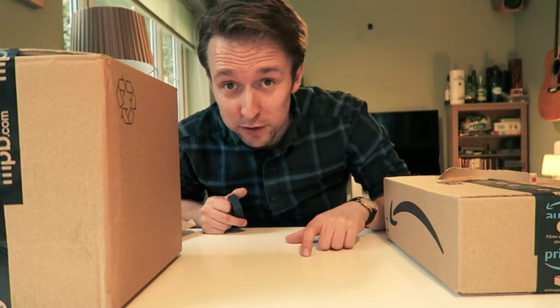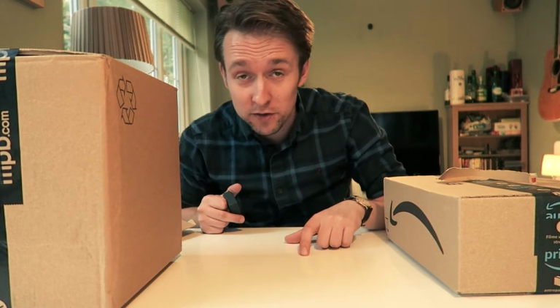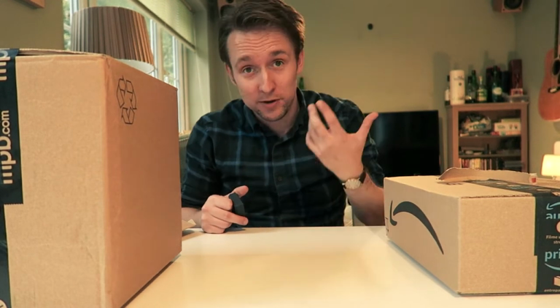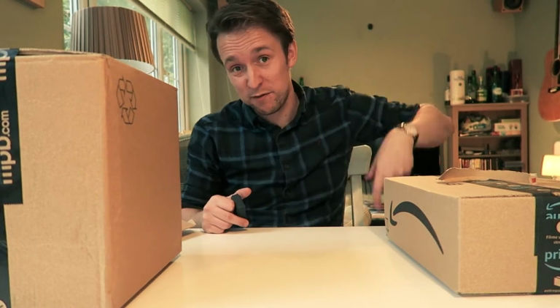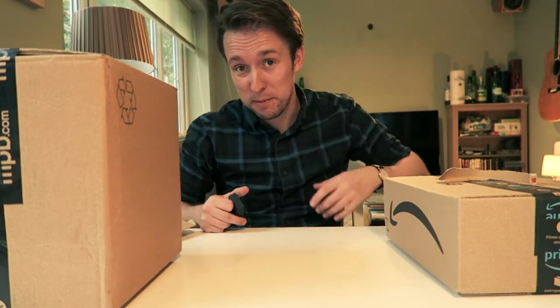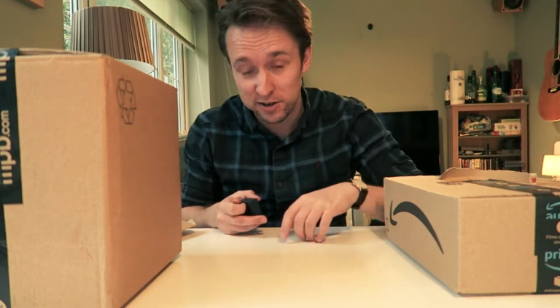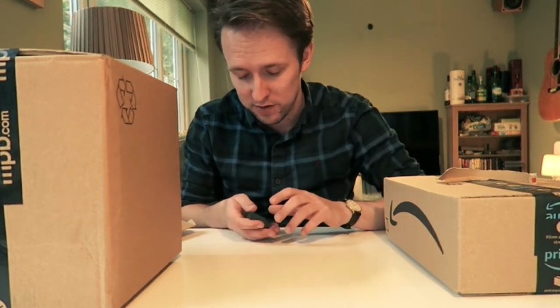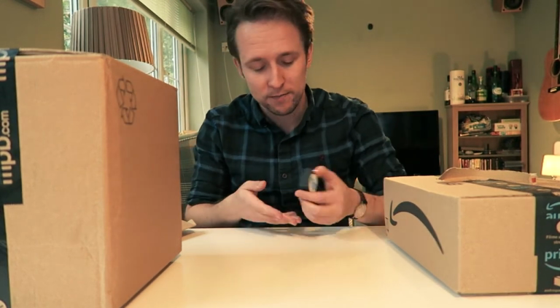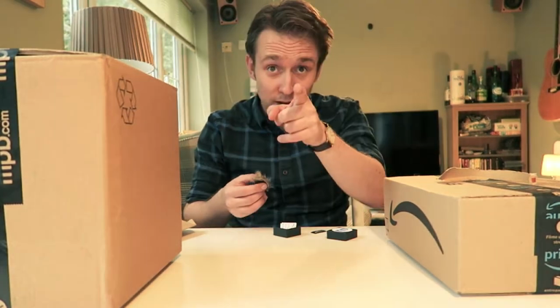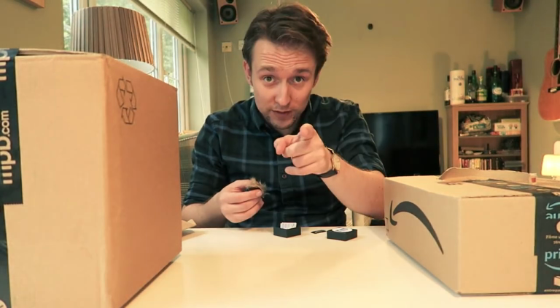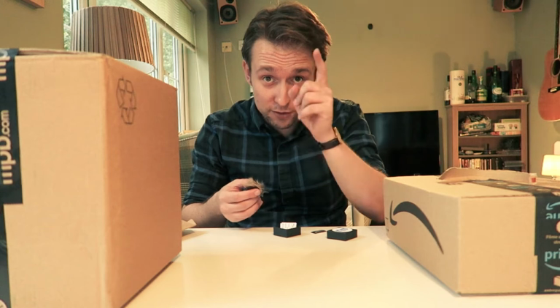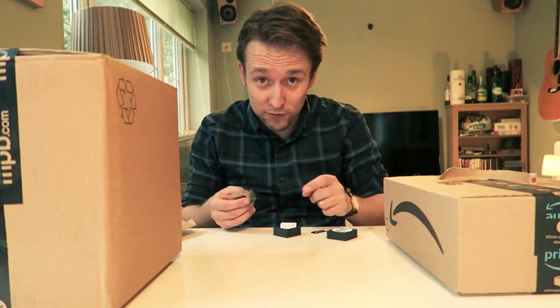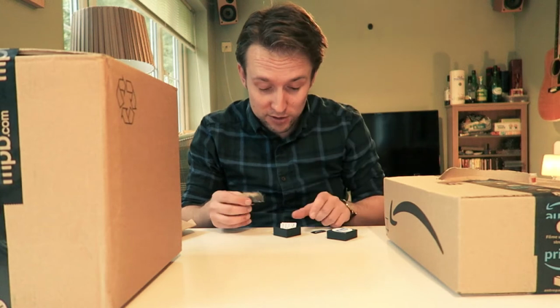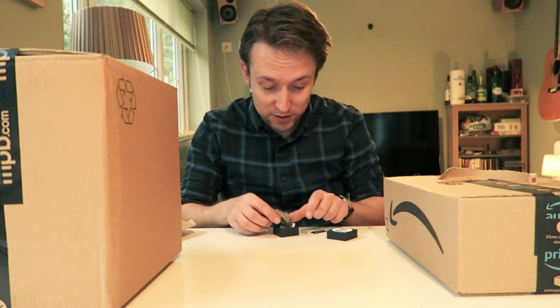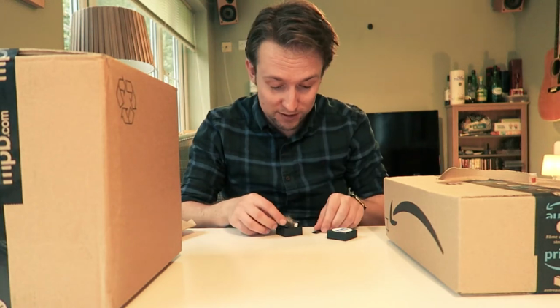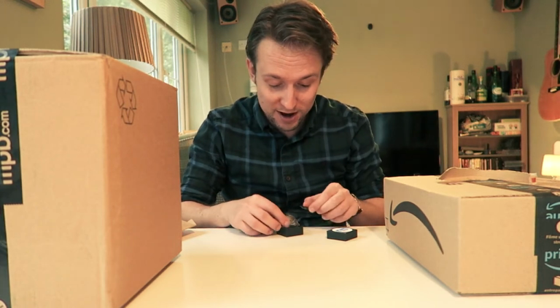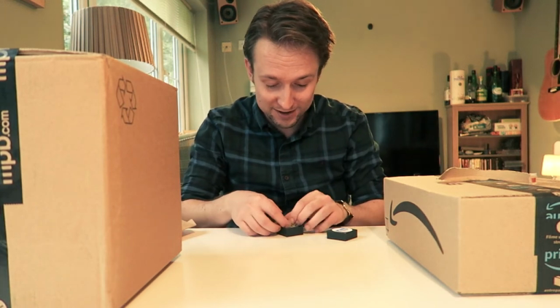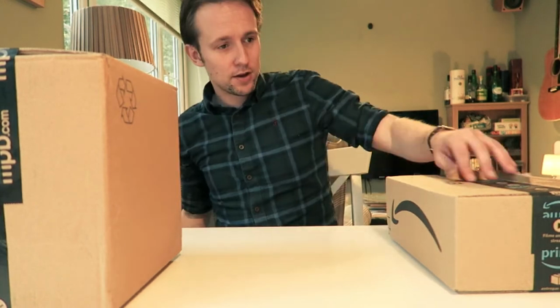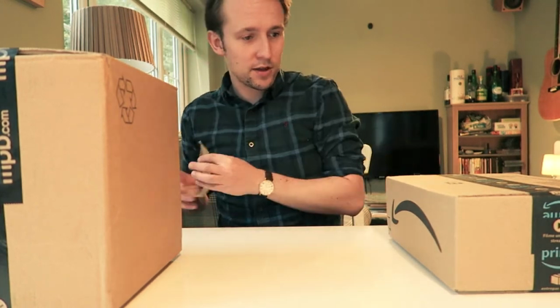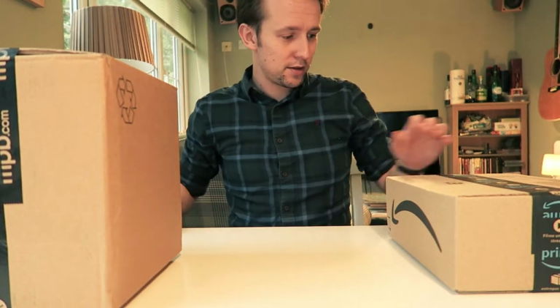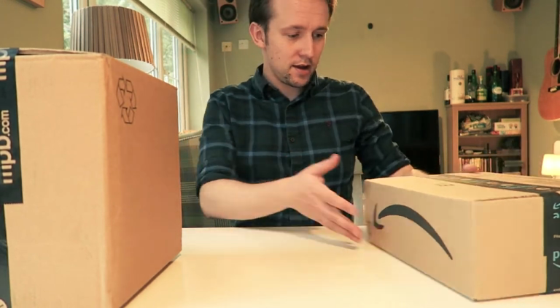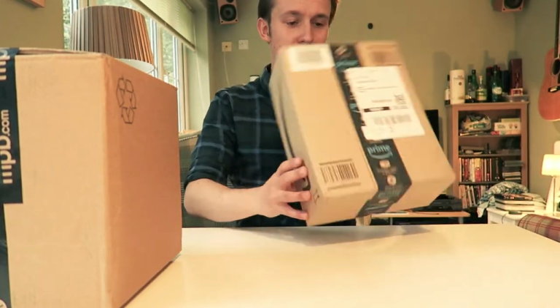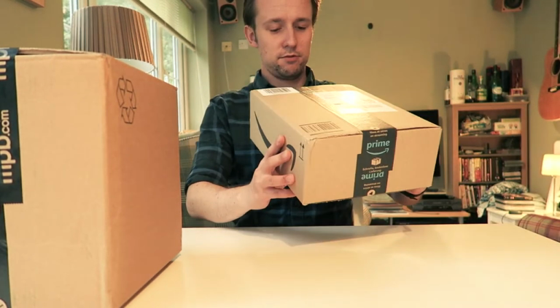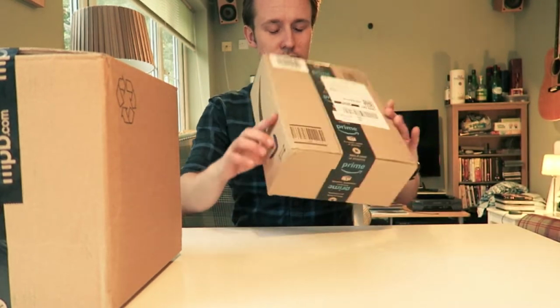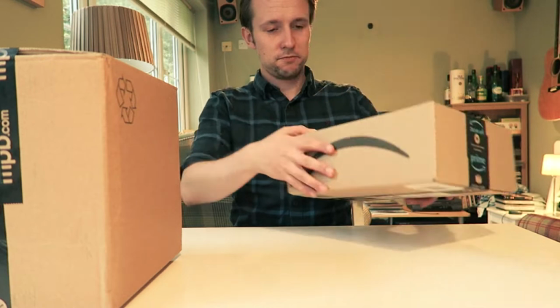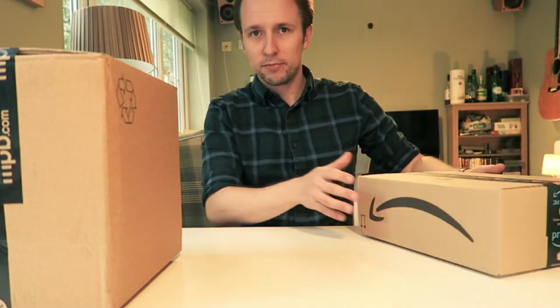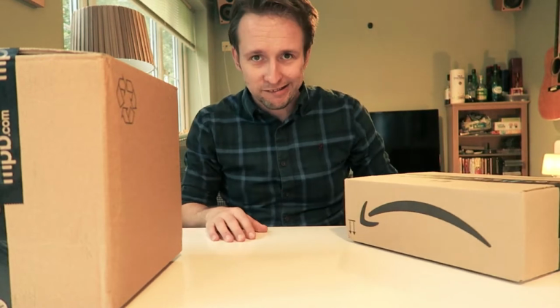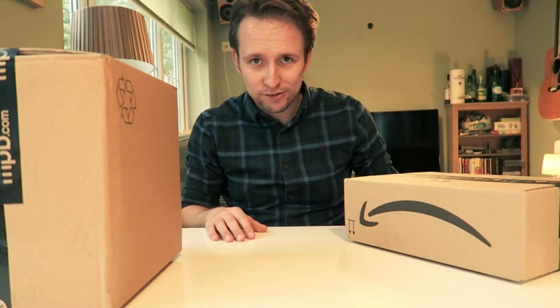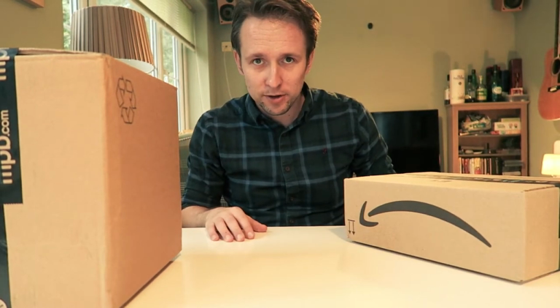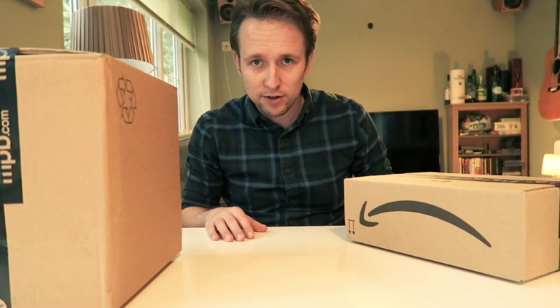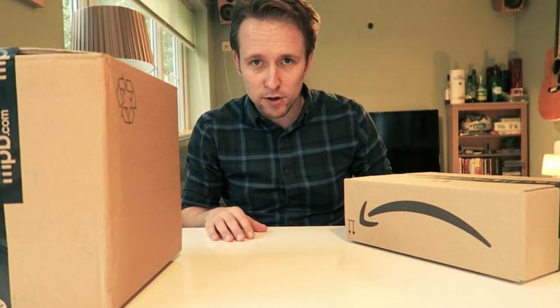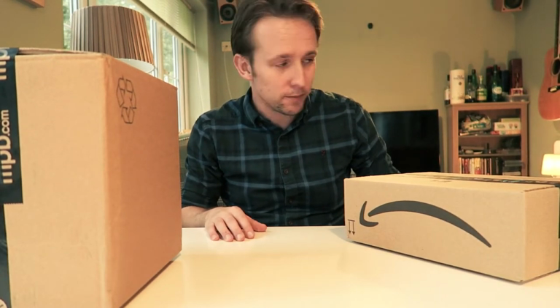I take this camera out and about more than the others because I can fit it in my pocket. I'll fit the wind muff on as soon as this video is over. Now the second thing — I think I'm going to need something else to open this up.